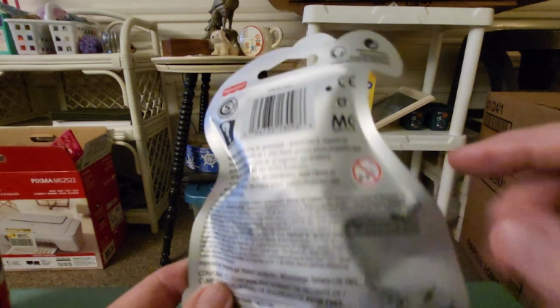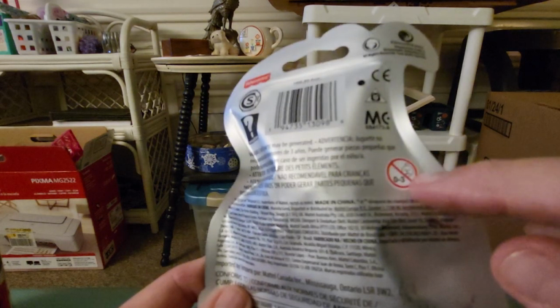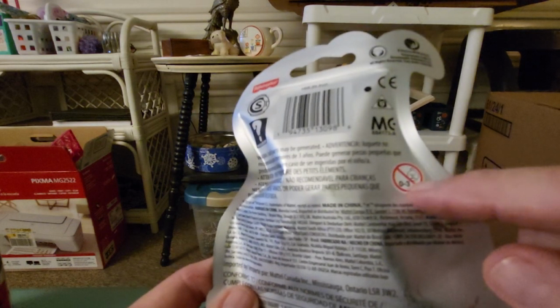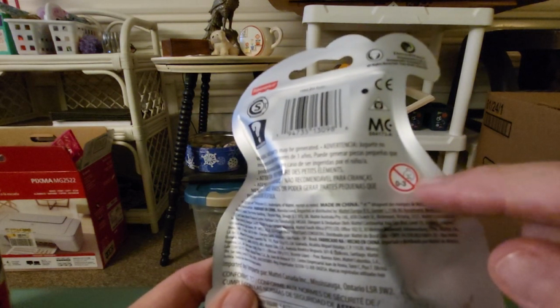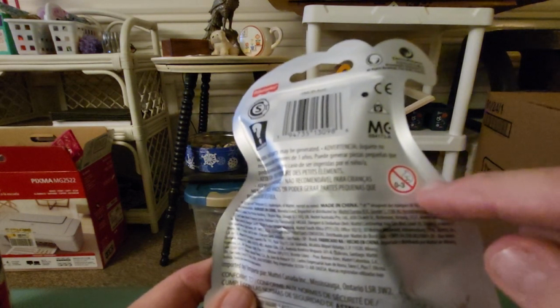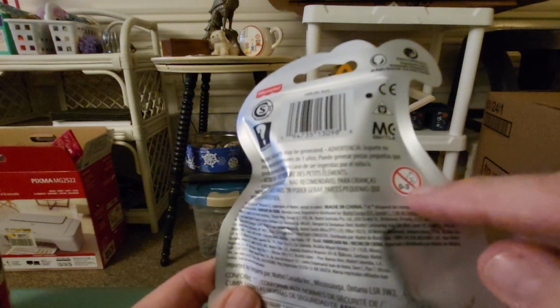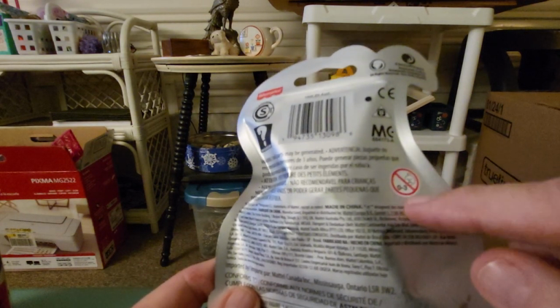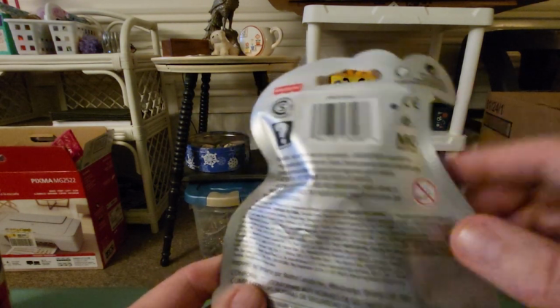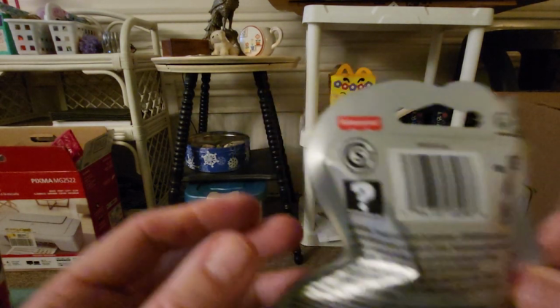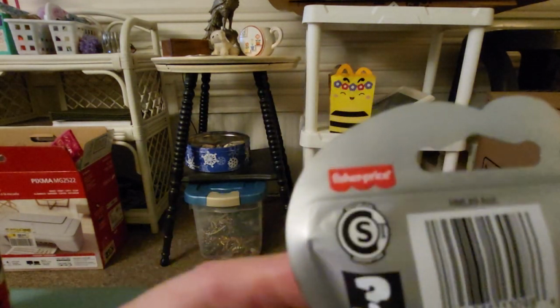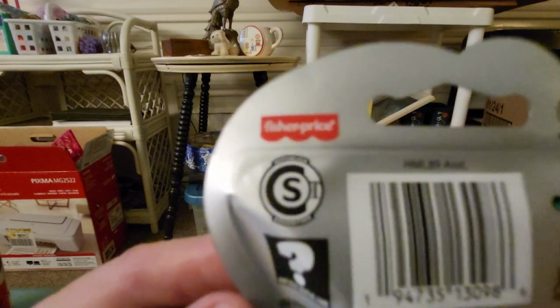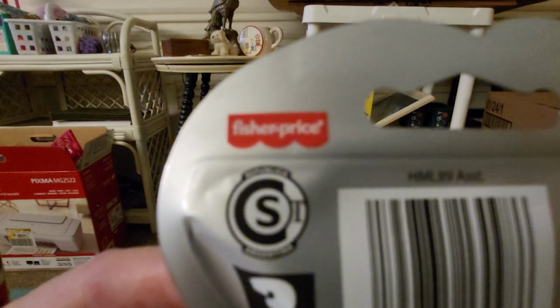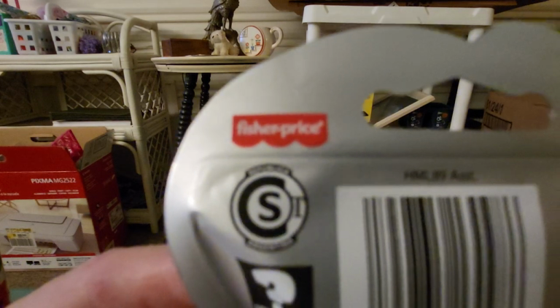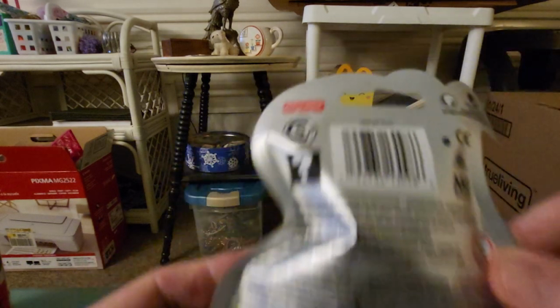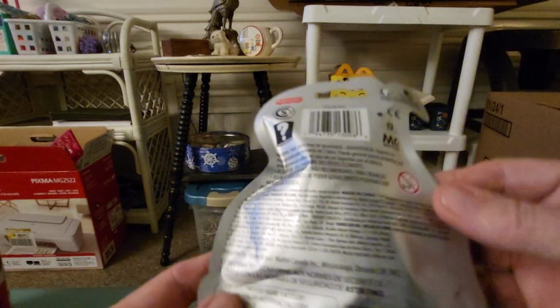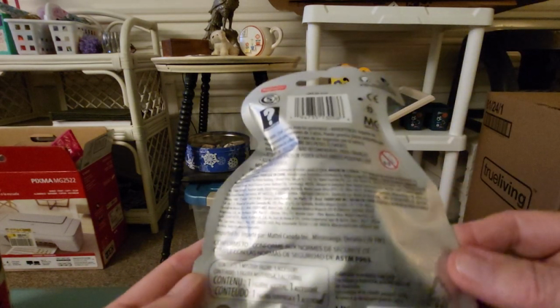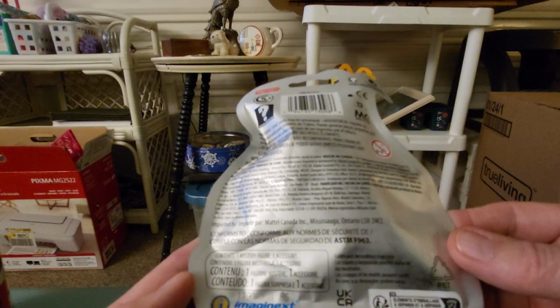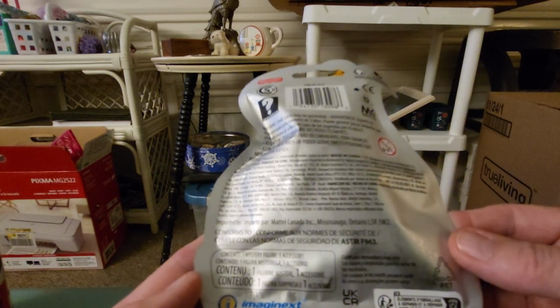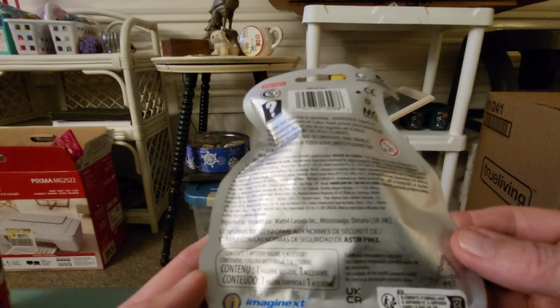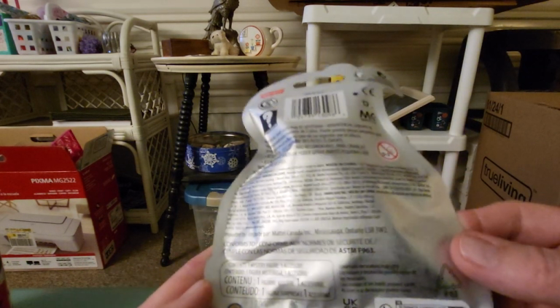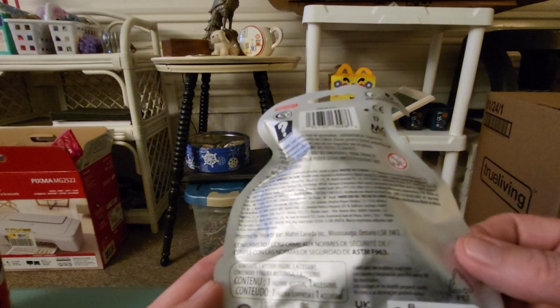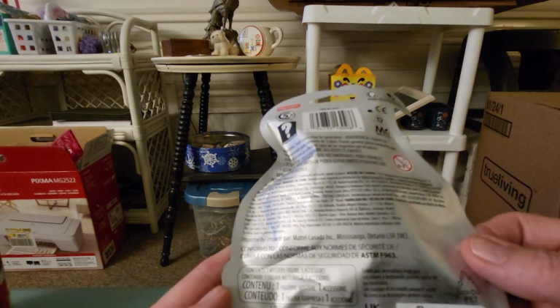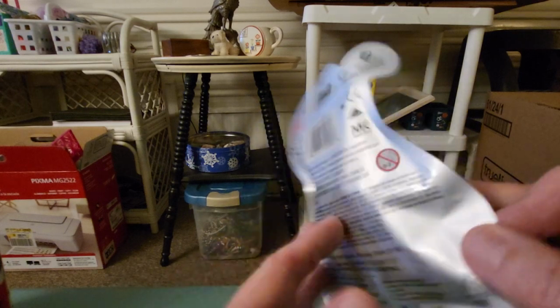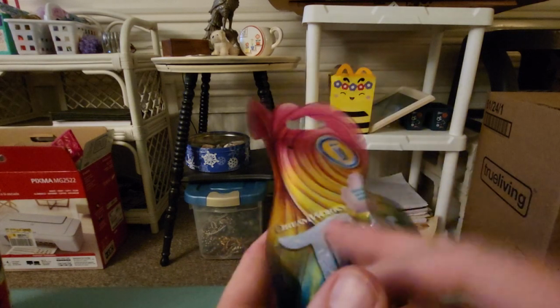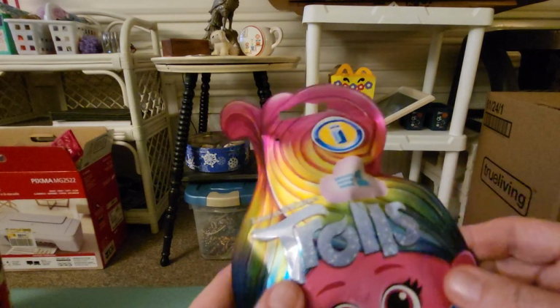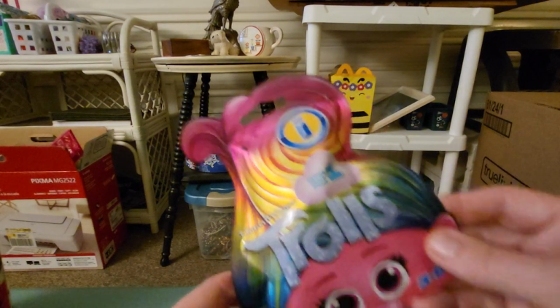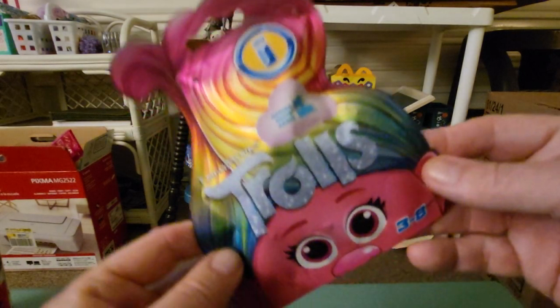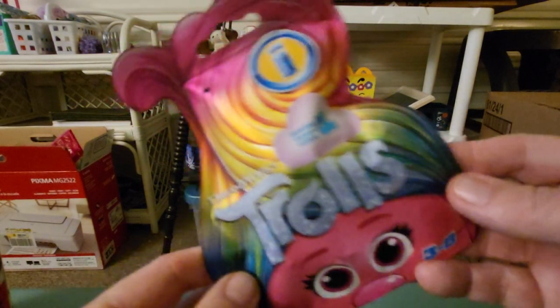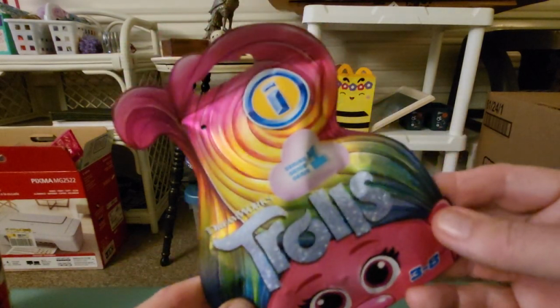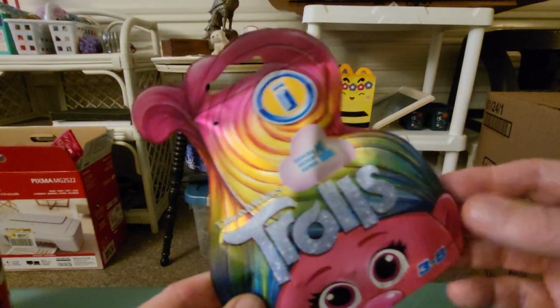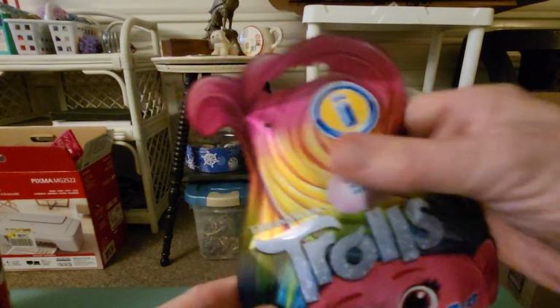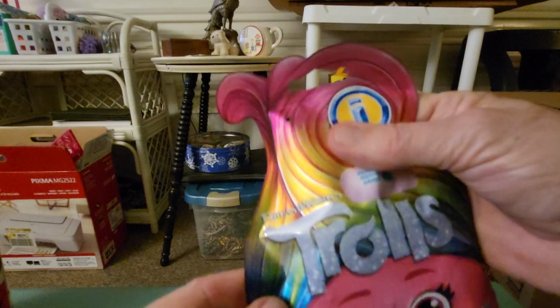It says for ages 3 and up, not for under 3. And it says Fisher Price right there. You get one inside here. I just love them. I have a few. So let's open it up.